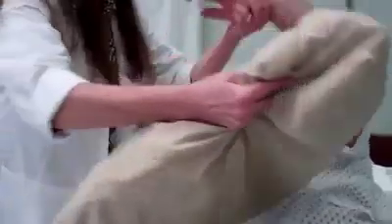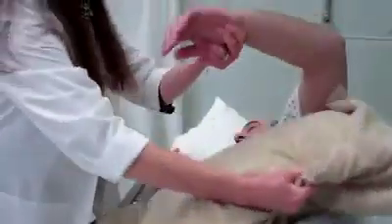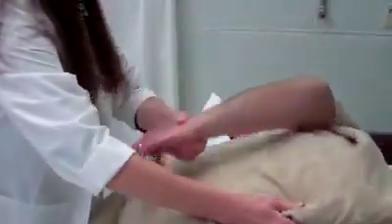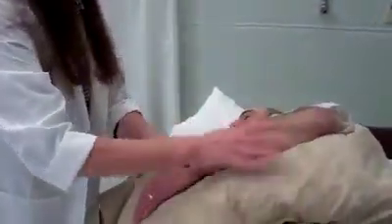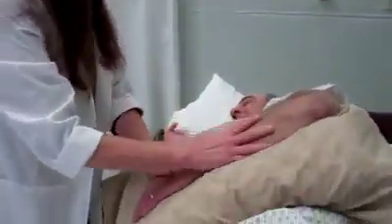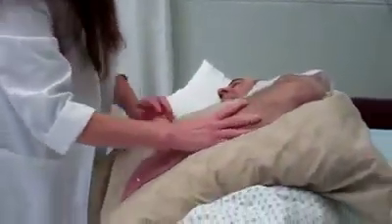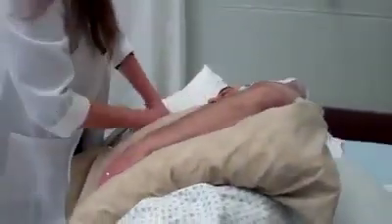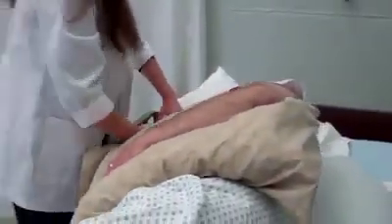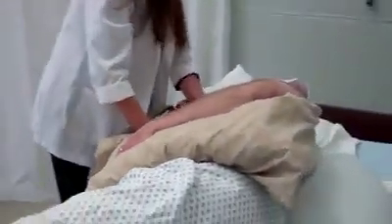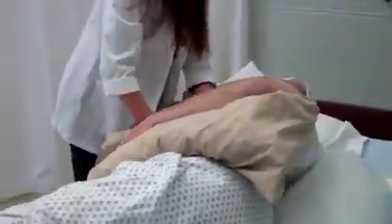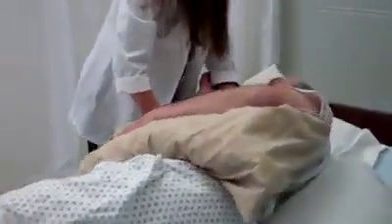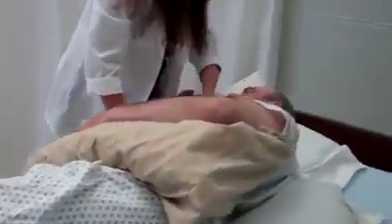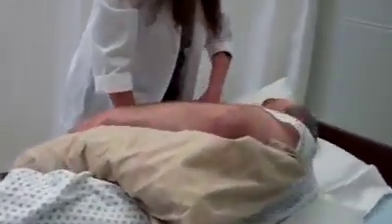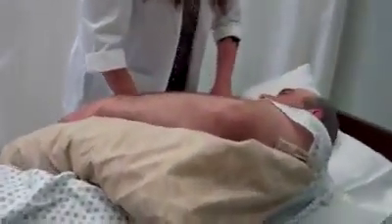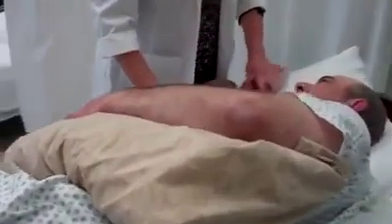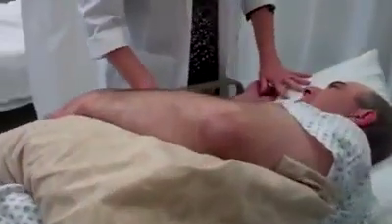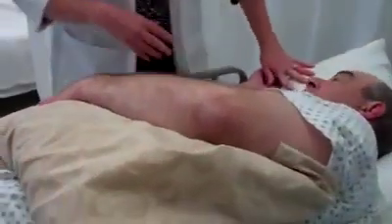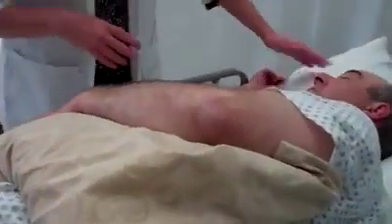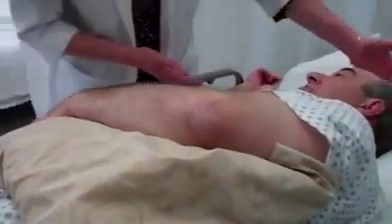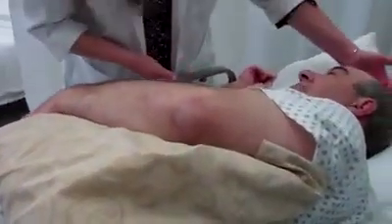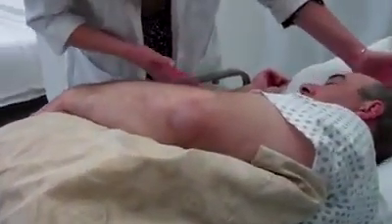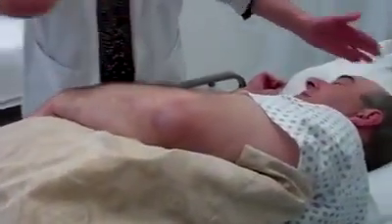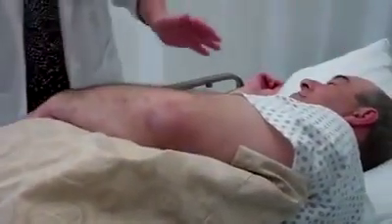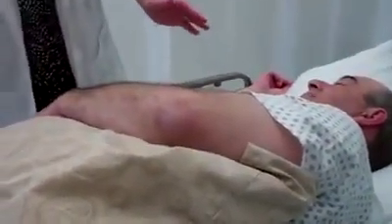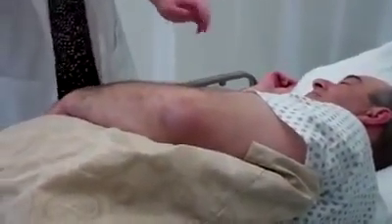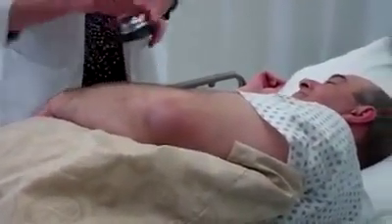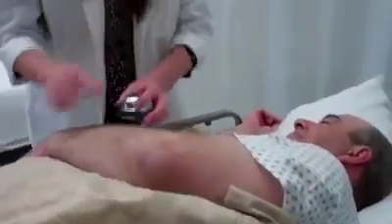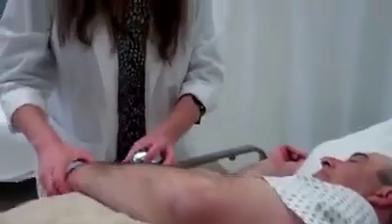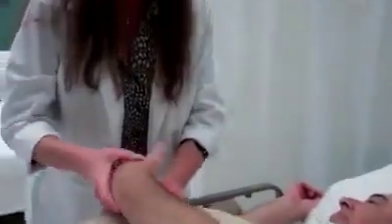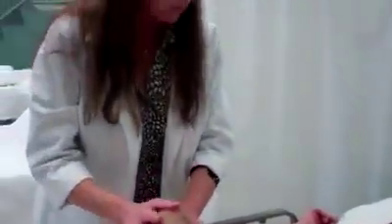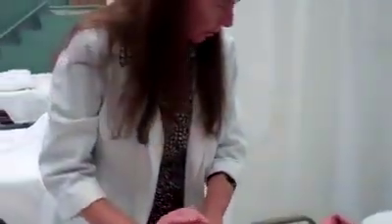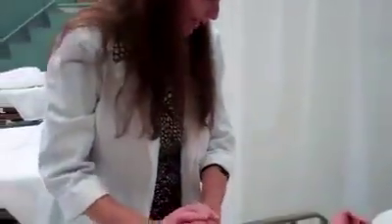Mr. West, I'm going to put this pillow right here. Okay, we've got you off your shoulder. How's that? Good. Is your head comfortable, sir? Yes, it is. Here's your call light — I'm going to put that in your hand.